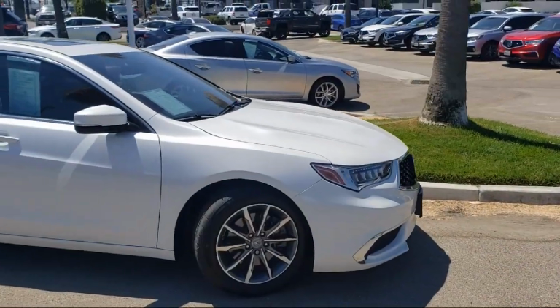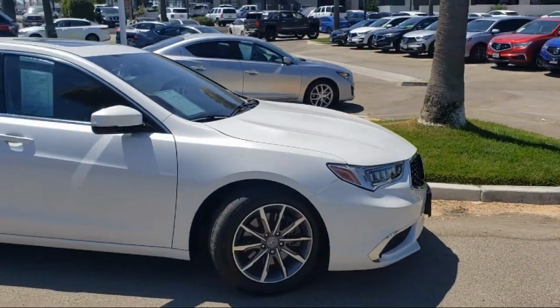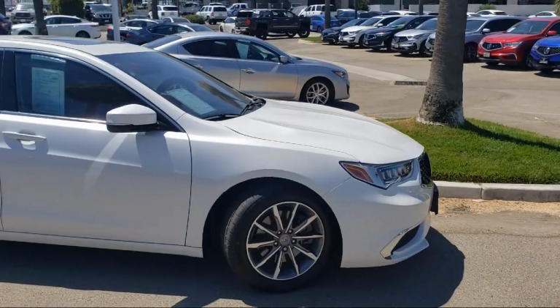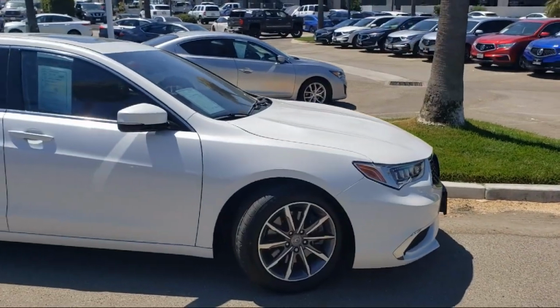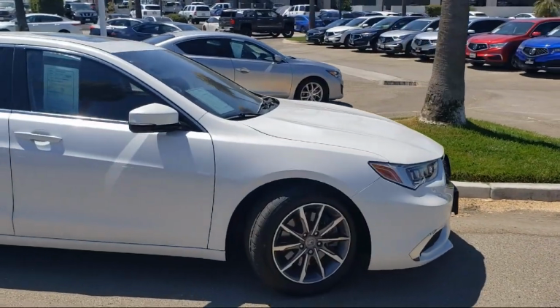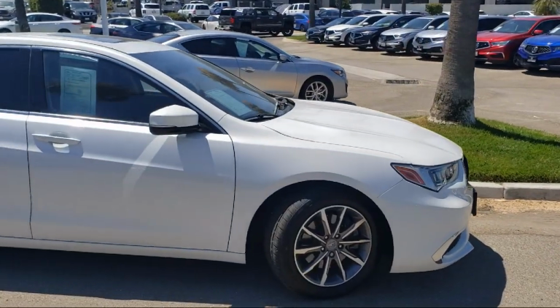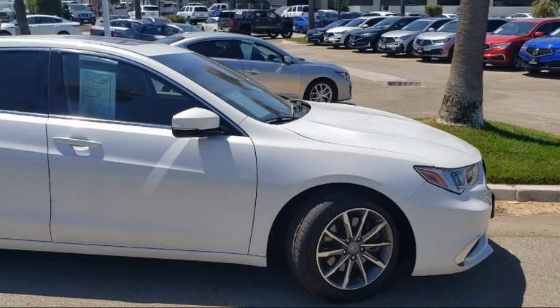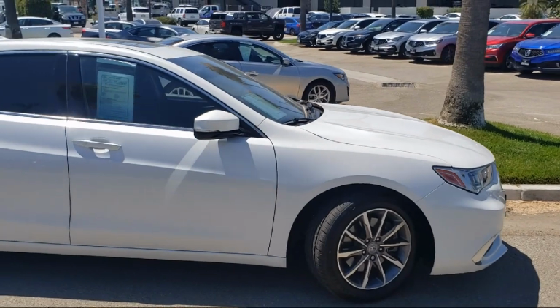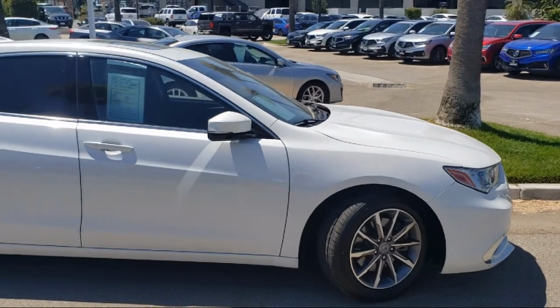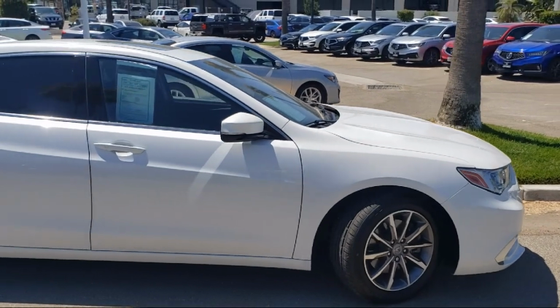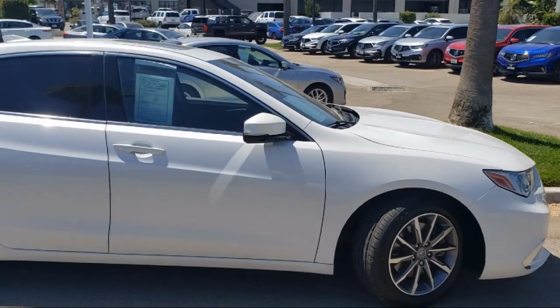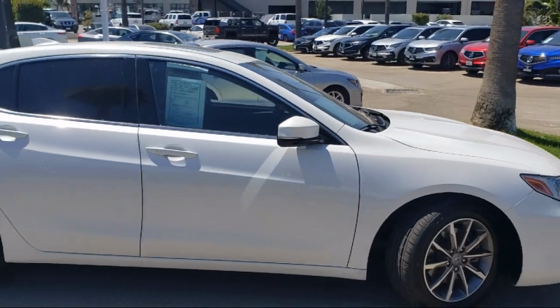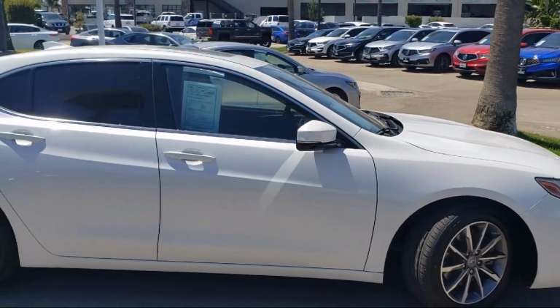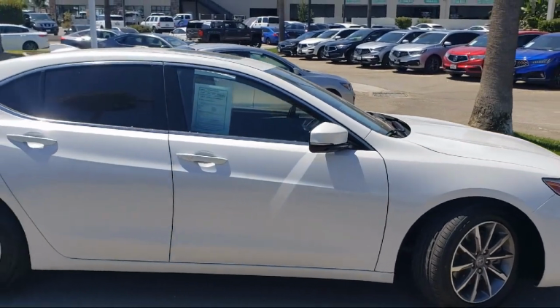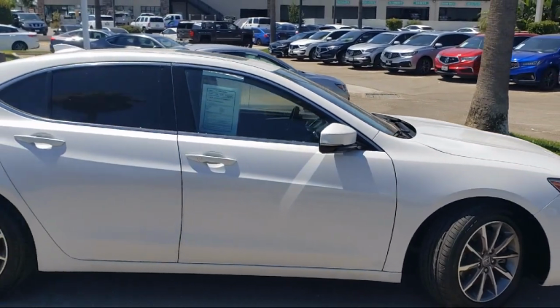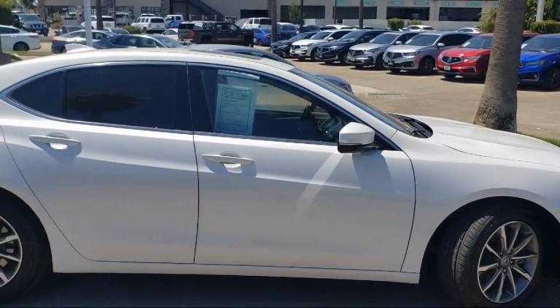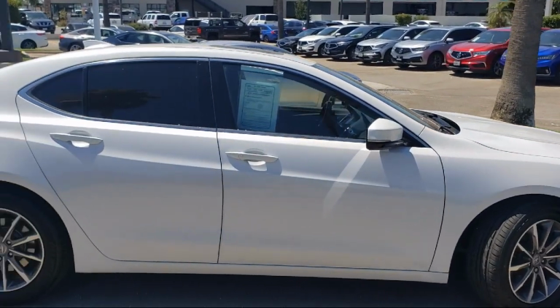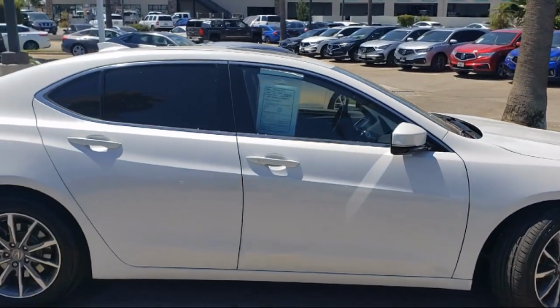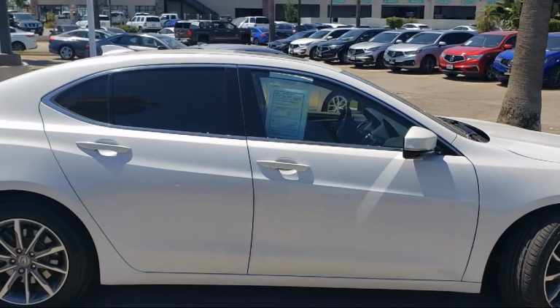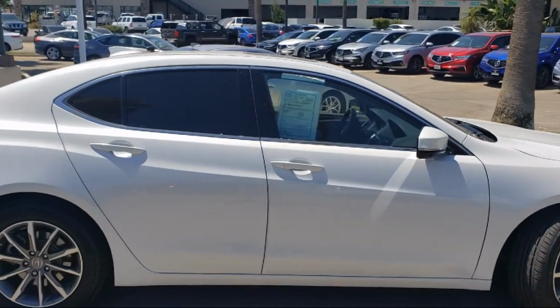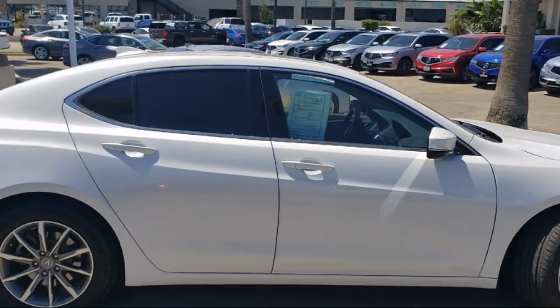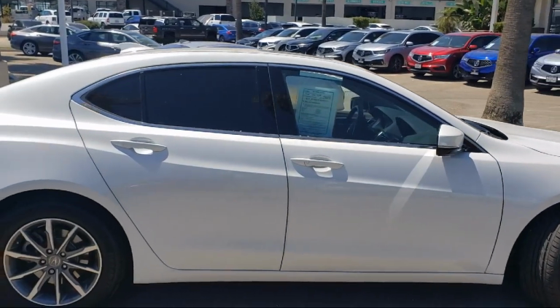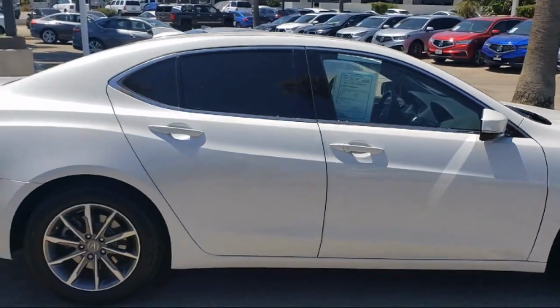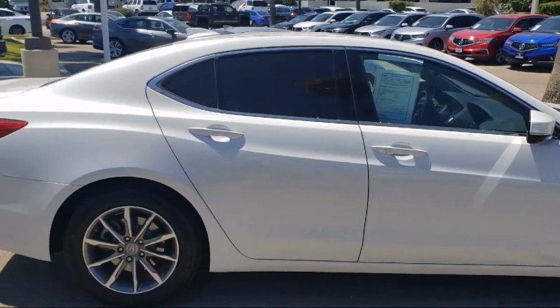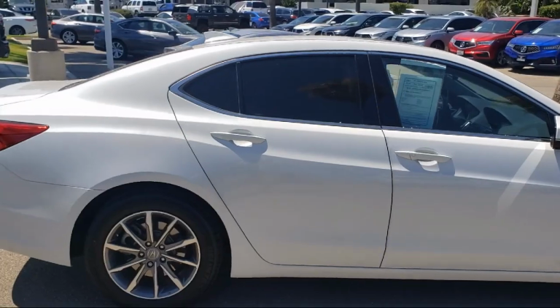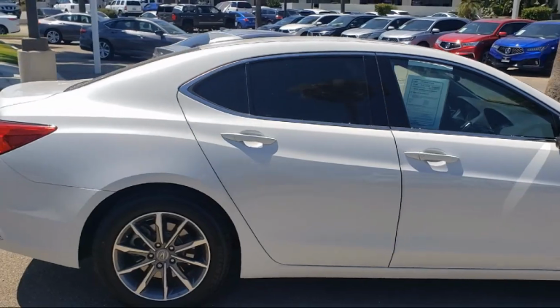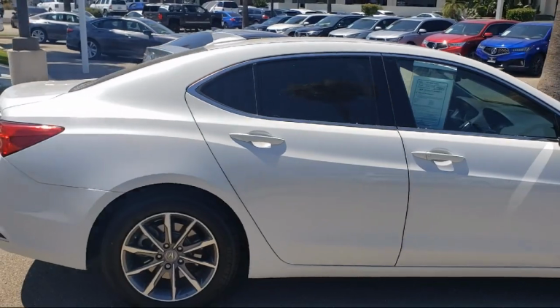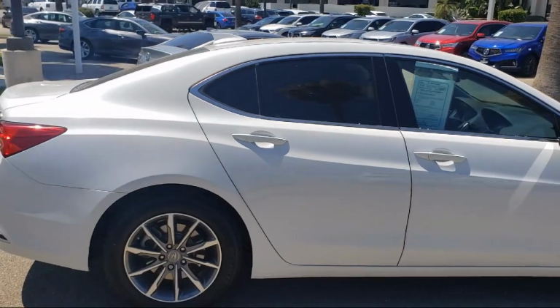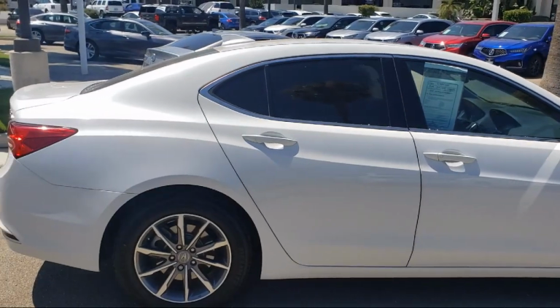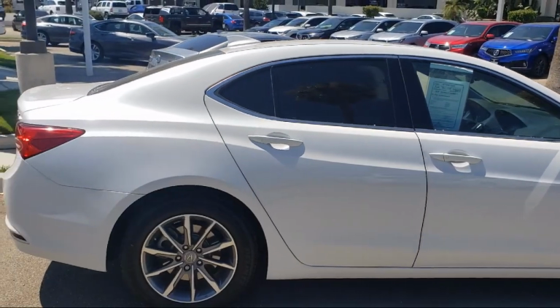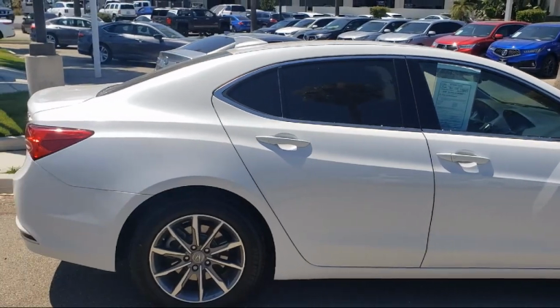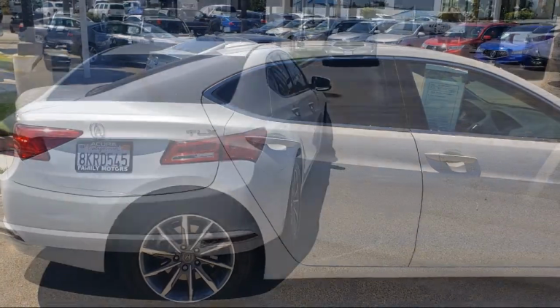It also features seat memory, an electrochromatic rear view mirror, a four cylinder engine, air conditioning, and has less than 30,000 miles on the odometer.